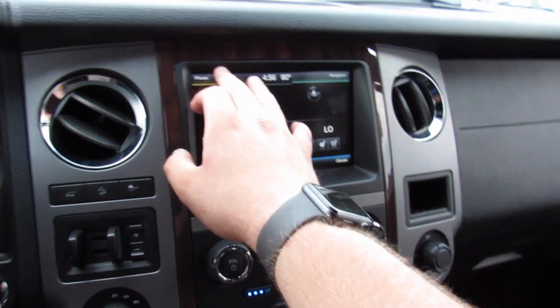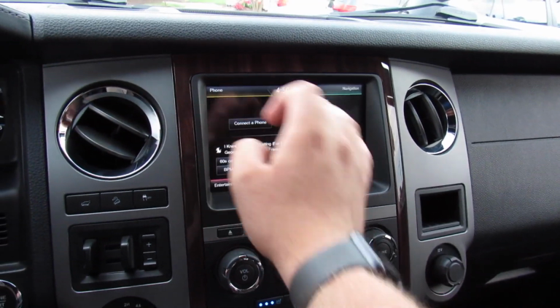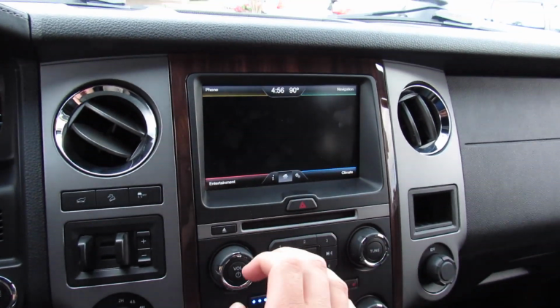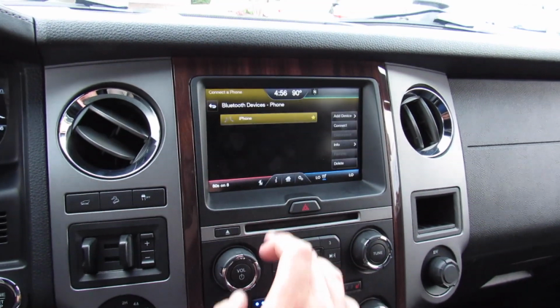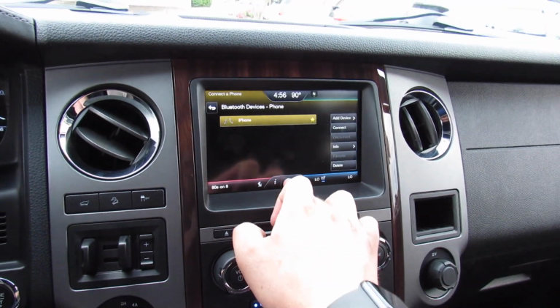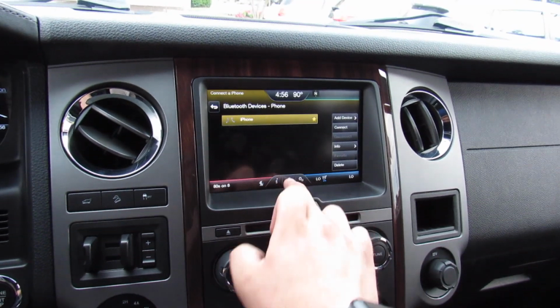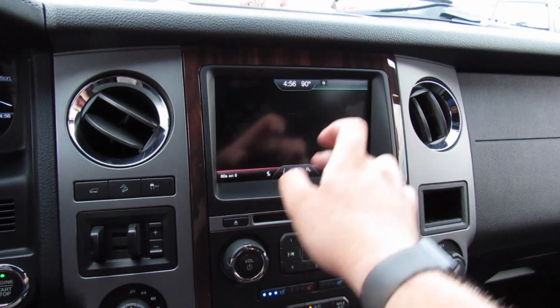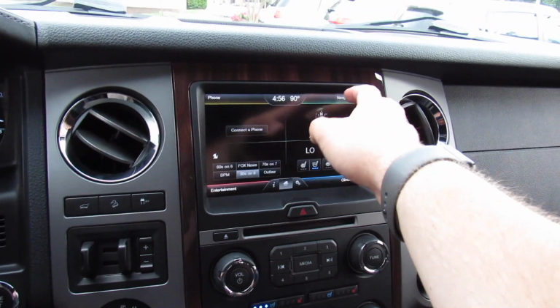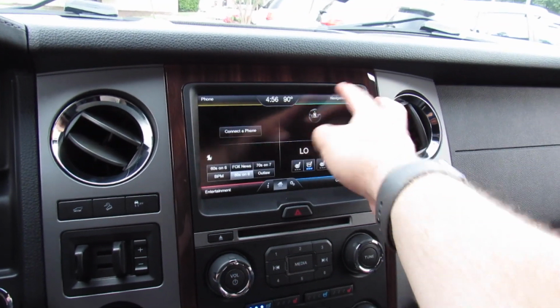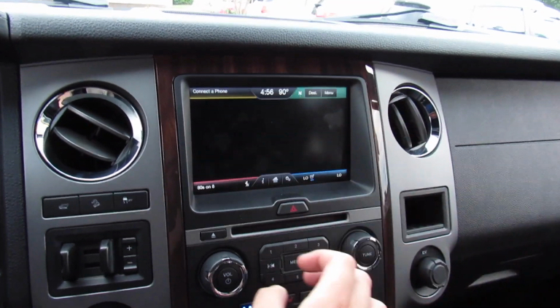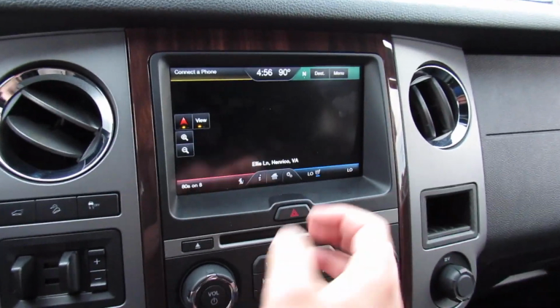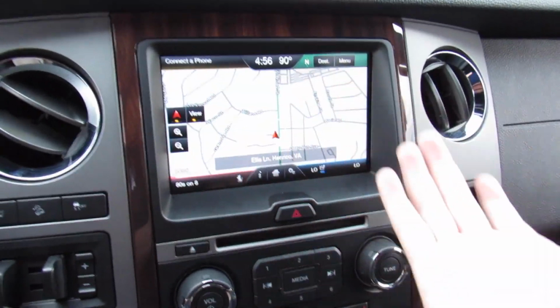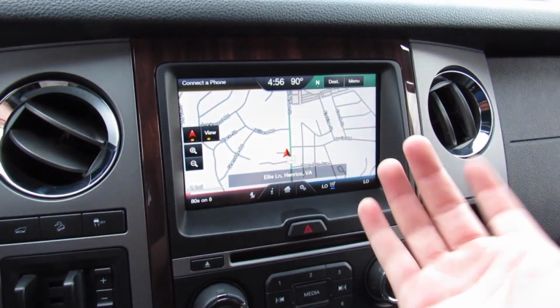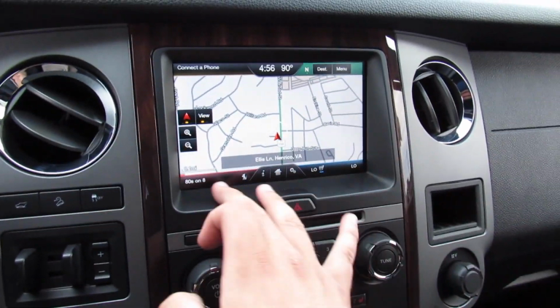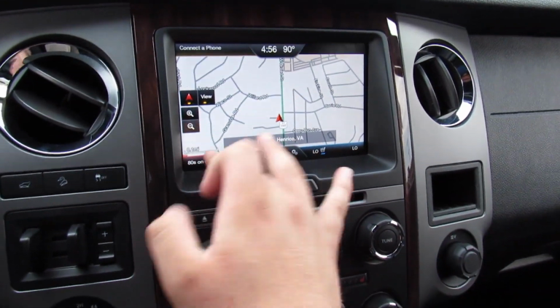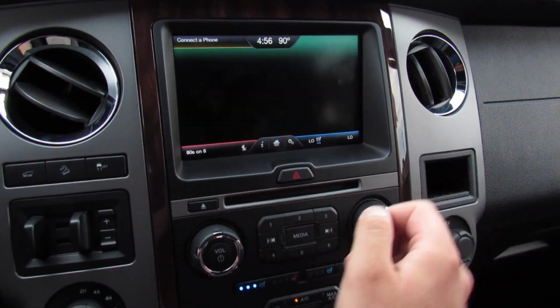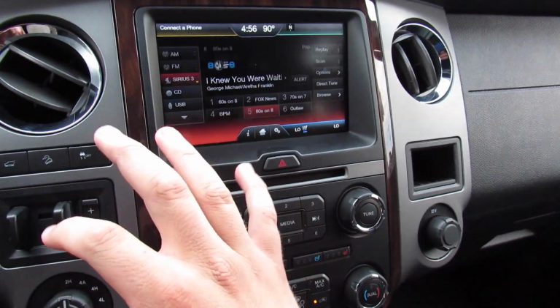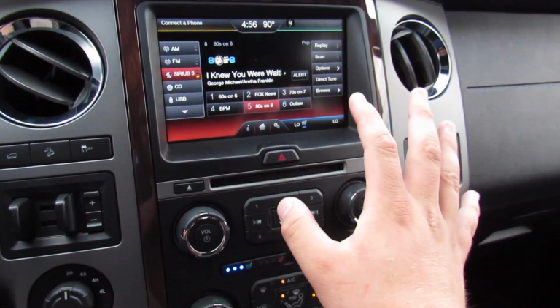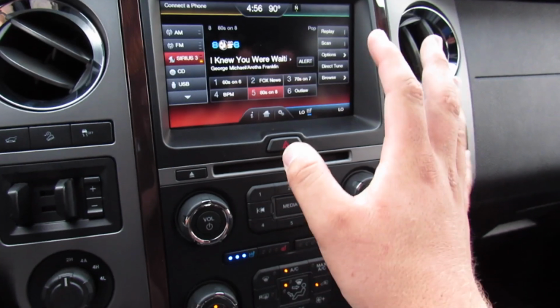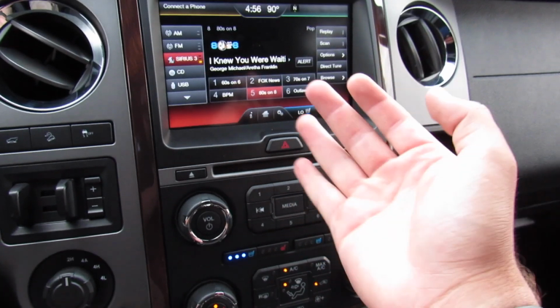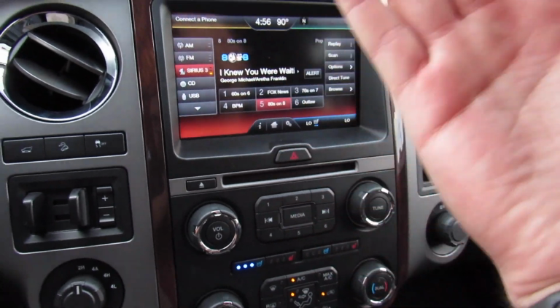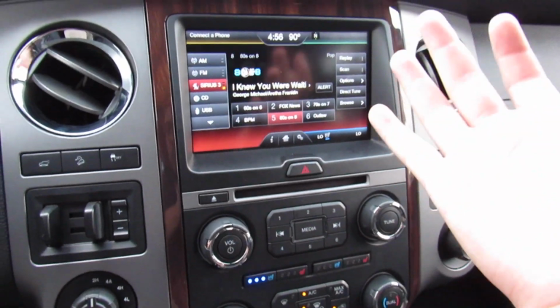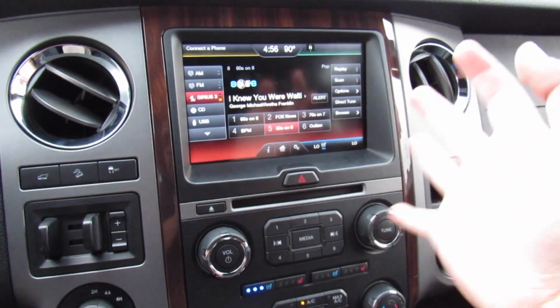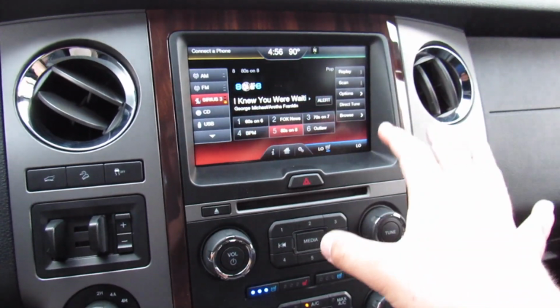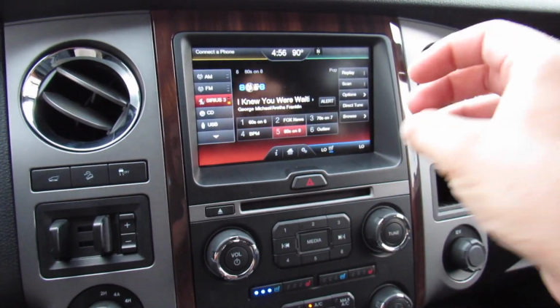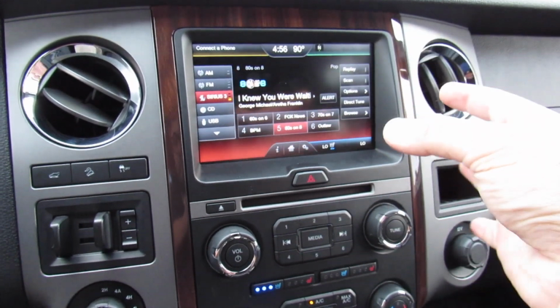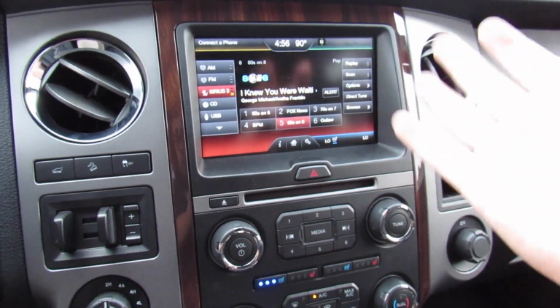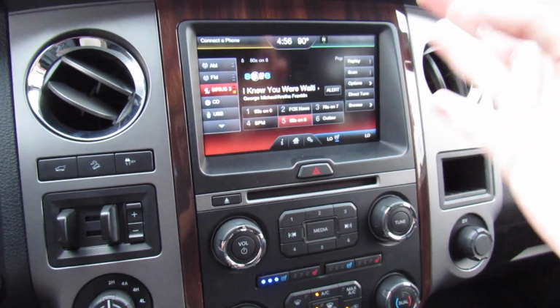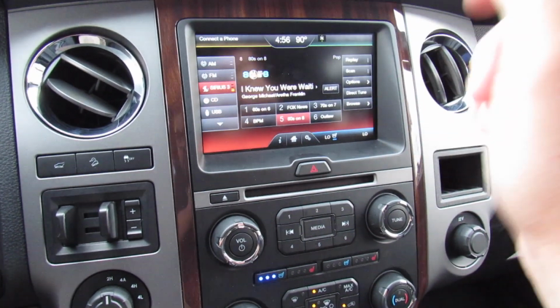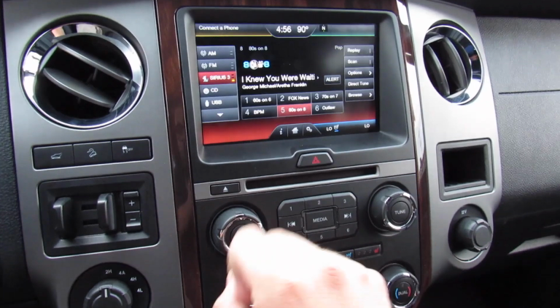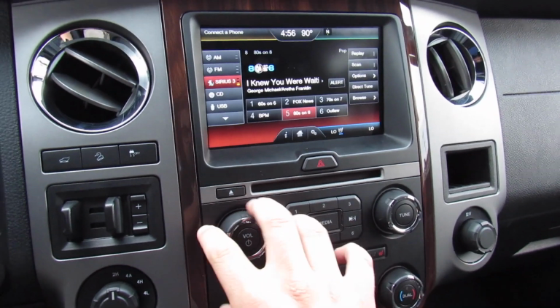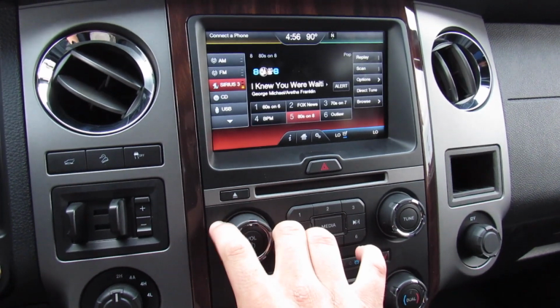On the display you have phone, navigation — which this one of course is equipped with — and your radio. This one has the Sony audio system: AM, FM, satellite radio, CD, auxiliary in — everything you'd expect, and it sounds great.